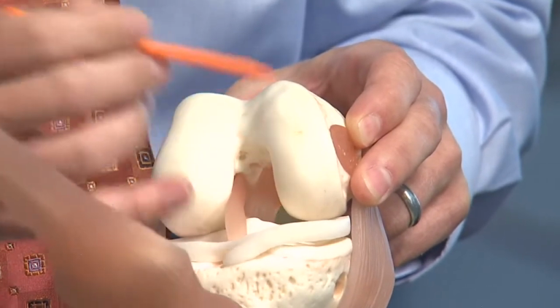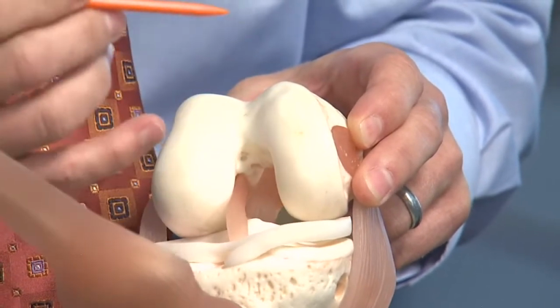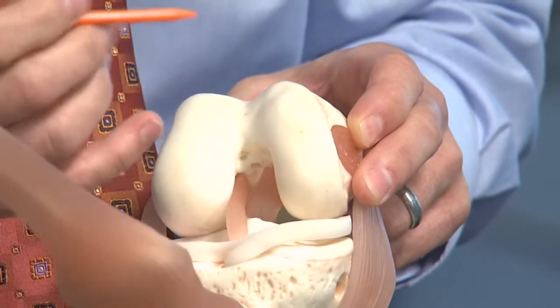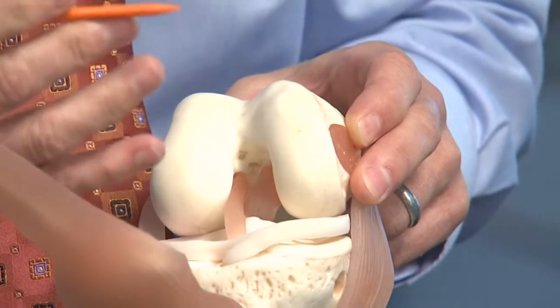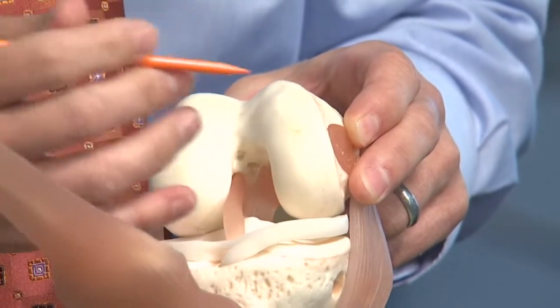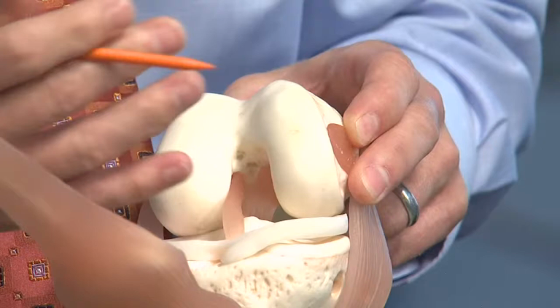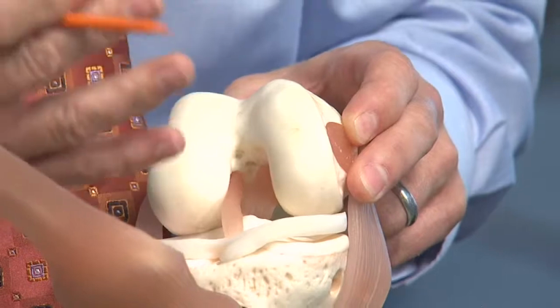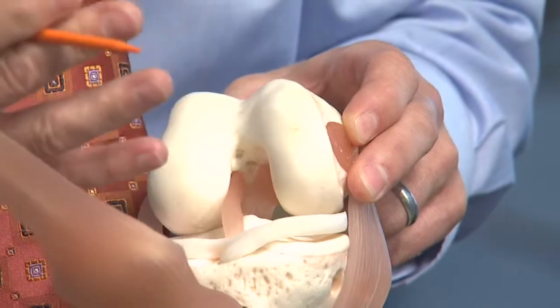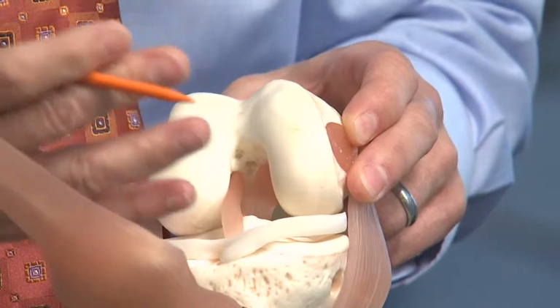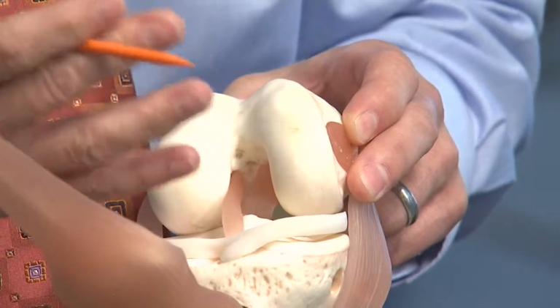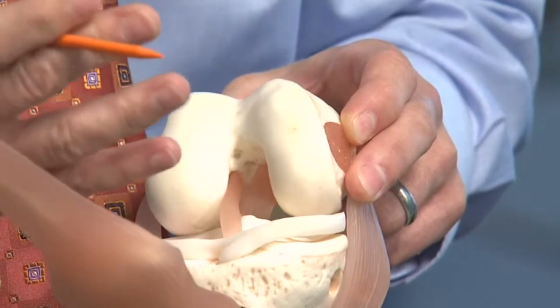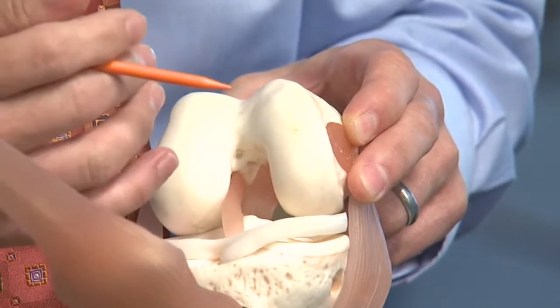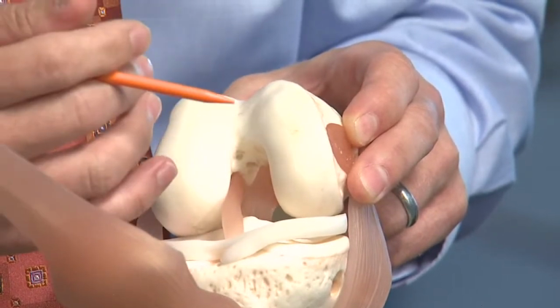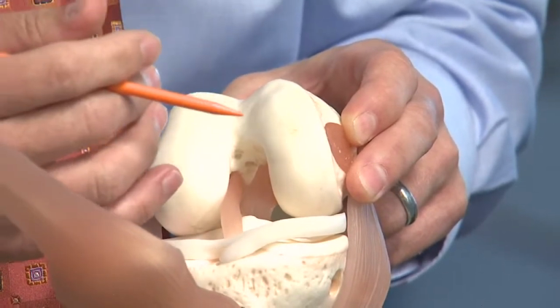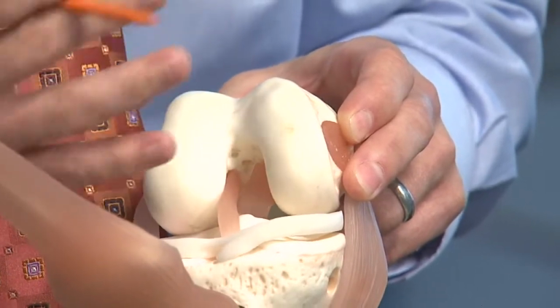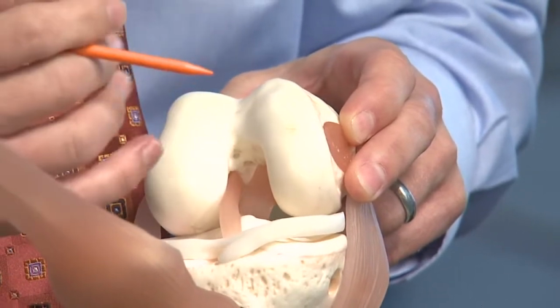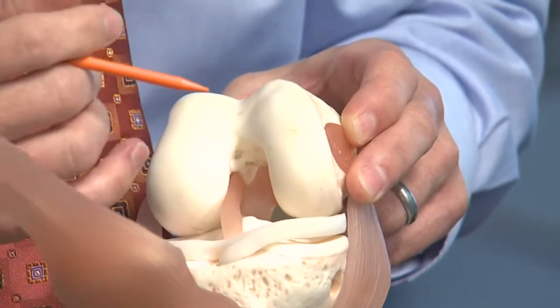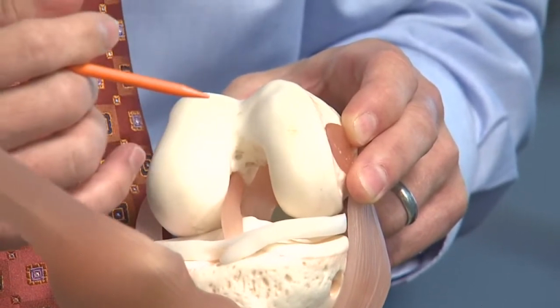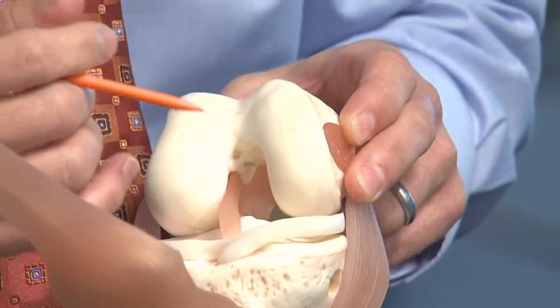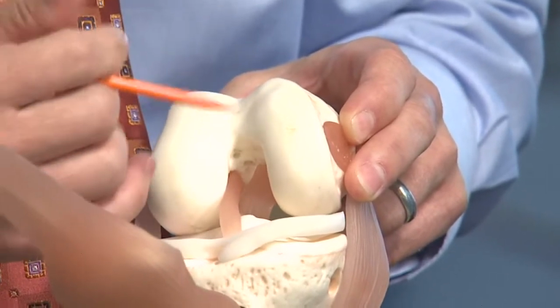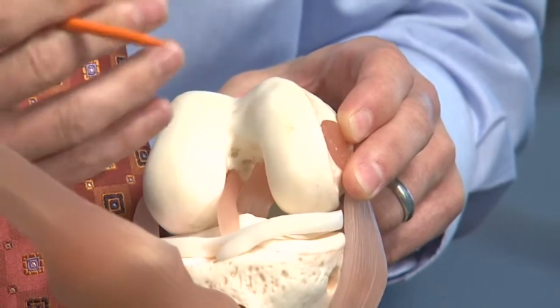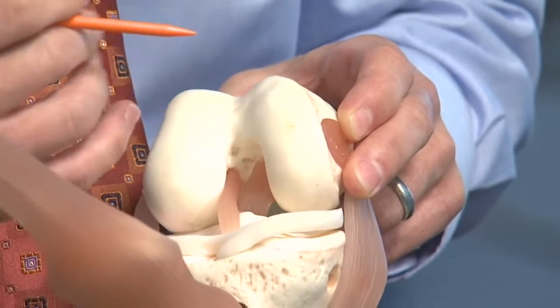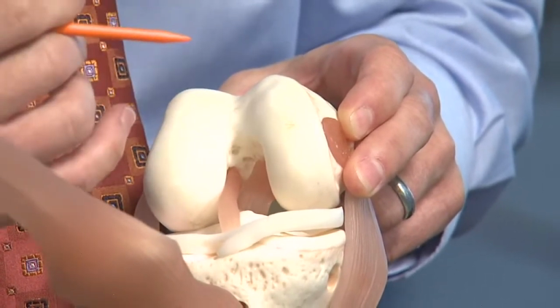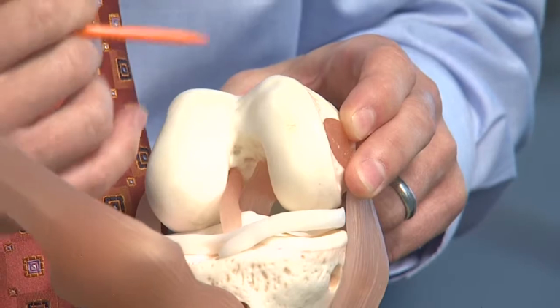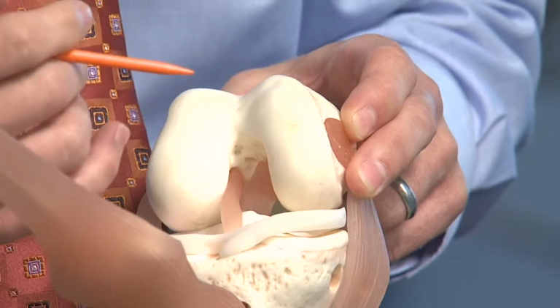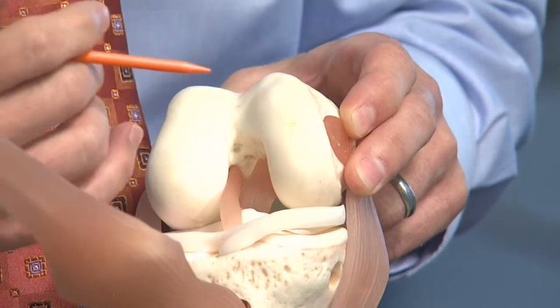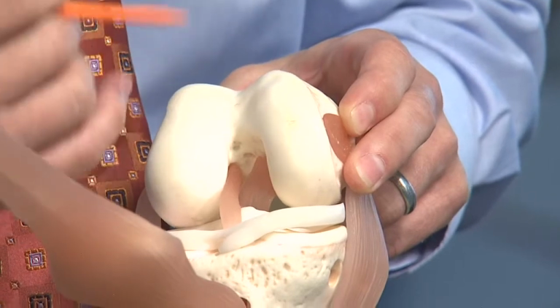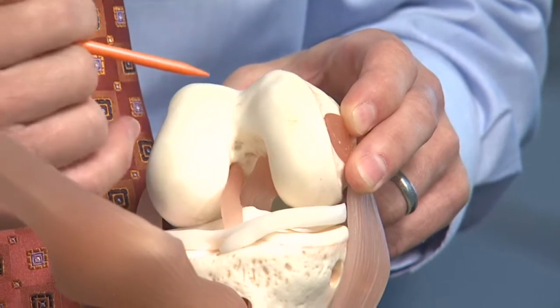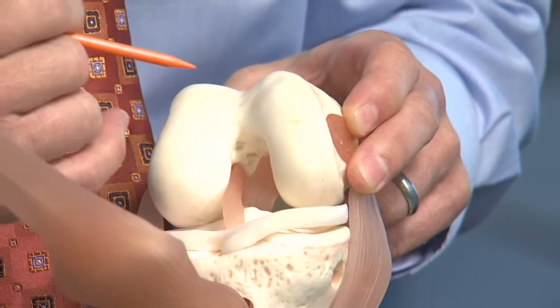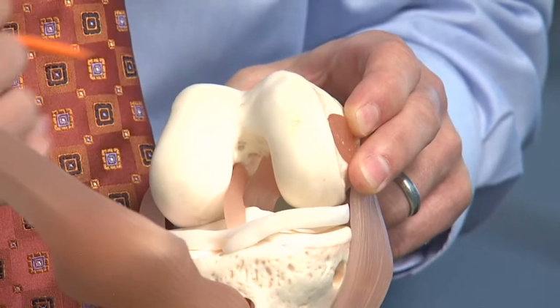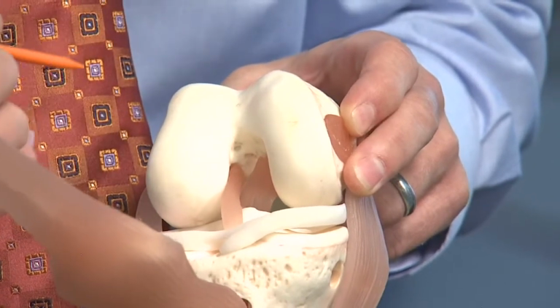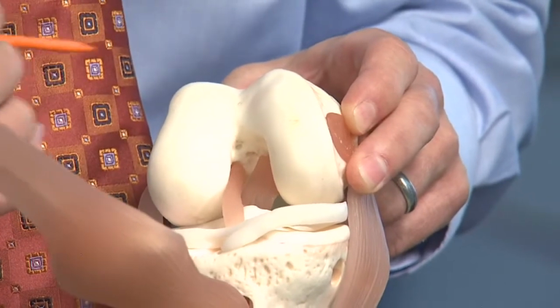We perform these procedures in patients up to 50 or even 55 years old, although that's not the most common. If a person is healthy and active, it might be the procedure for you.